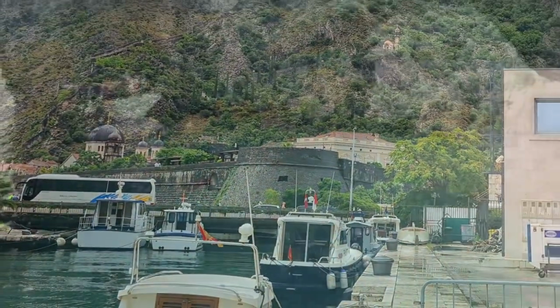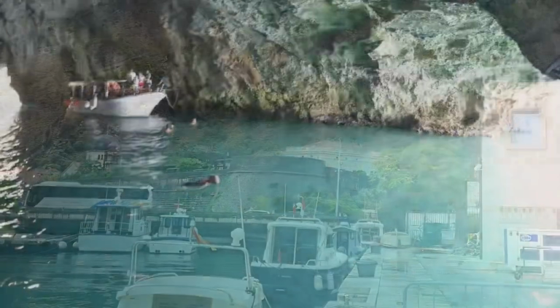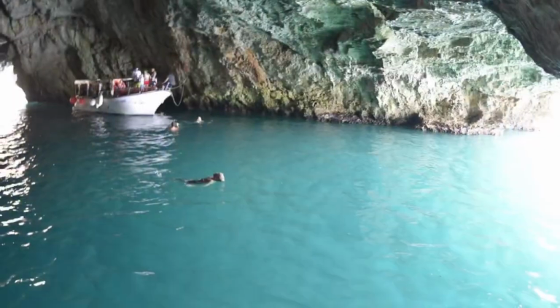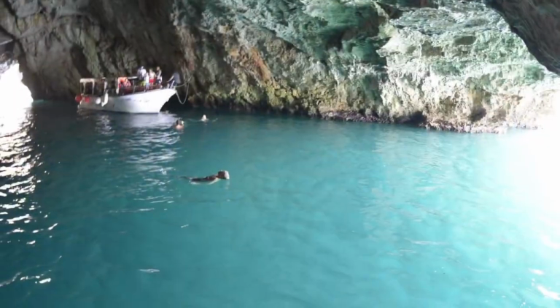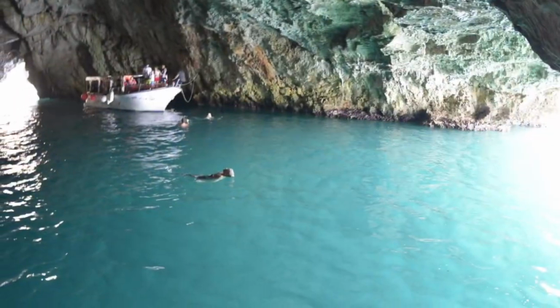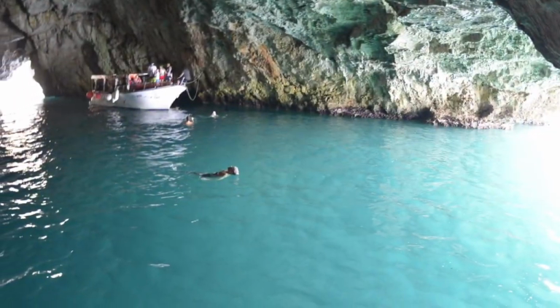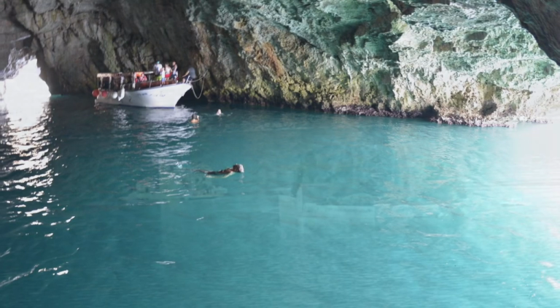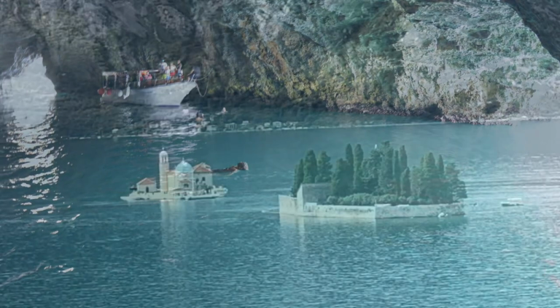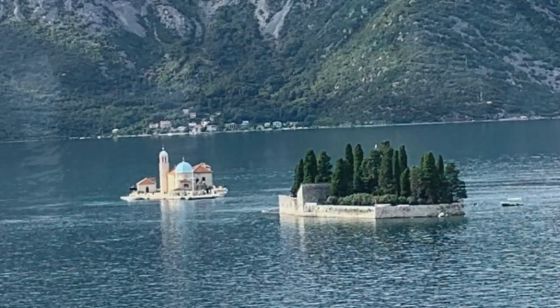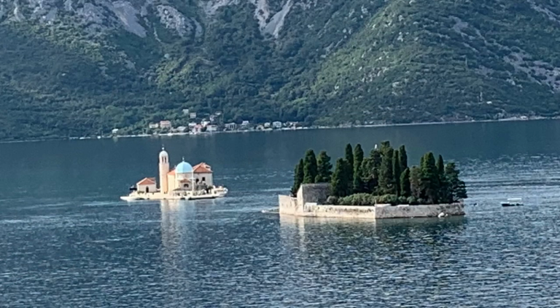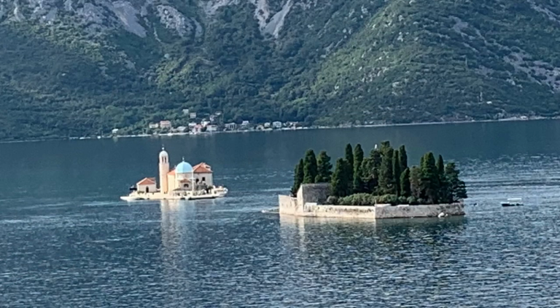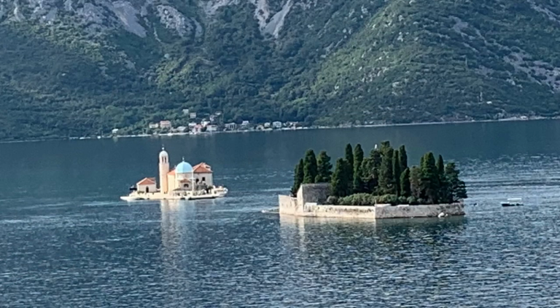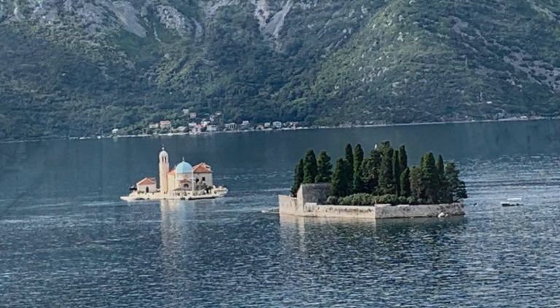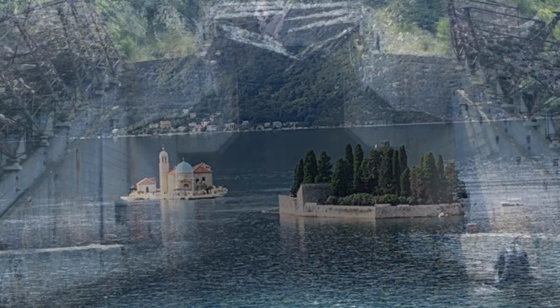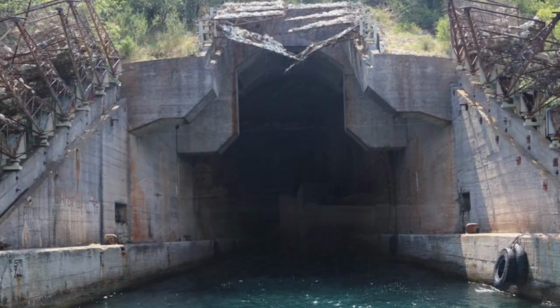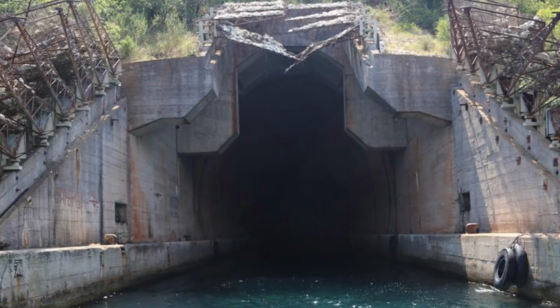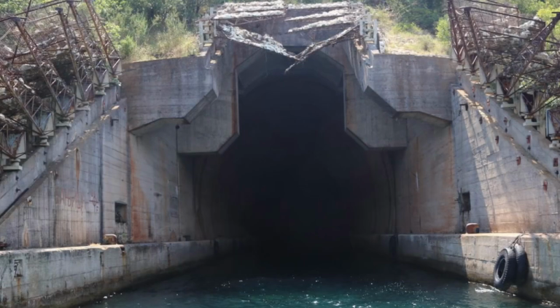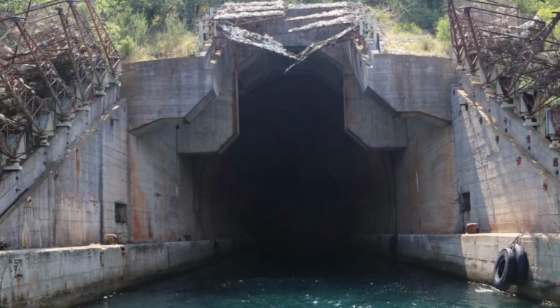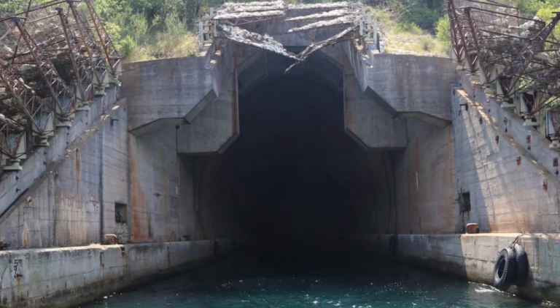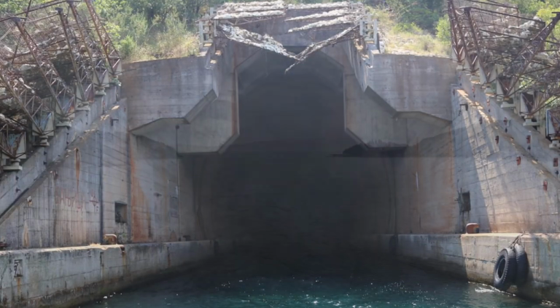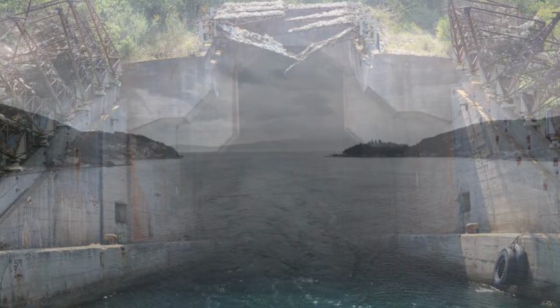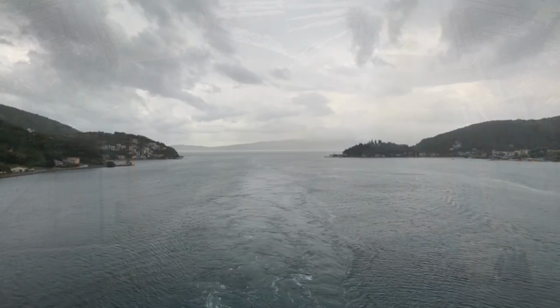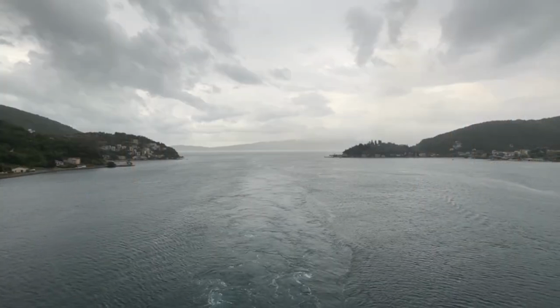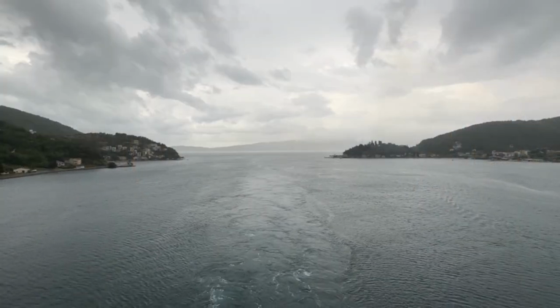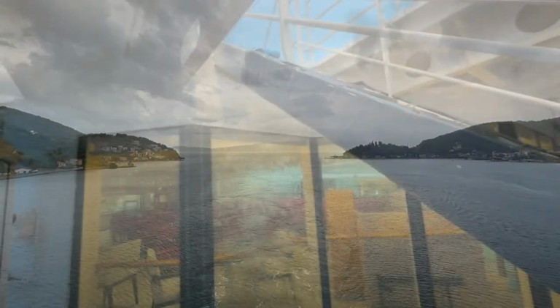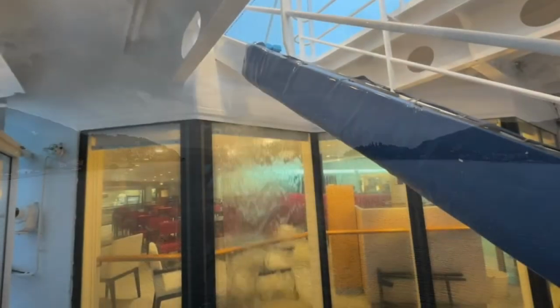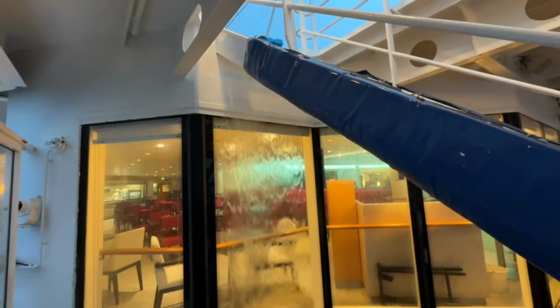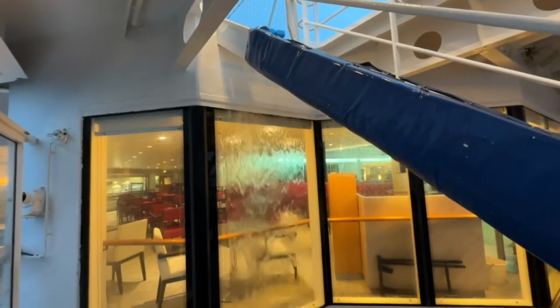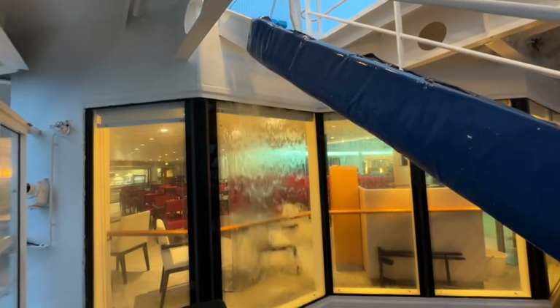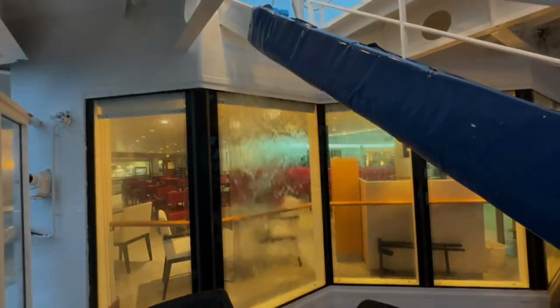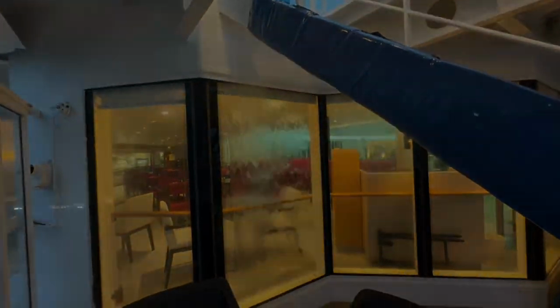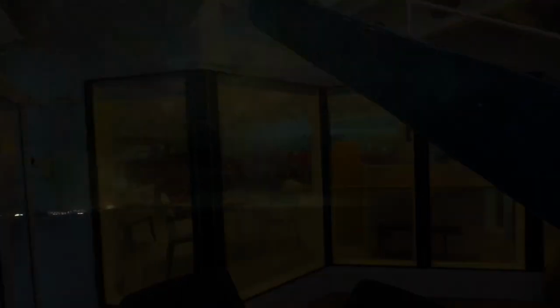Popular trips include the Blue Cave or the stunning Our Lady of the Rock's Church, or even the World War II submarine tunnels. Of course, these options may not be available if the weather is poor or conditions in the fjord are stormy.